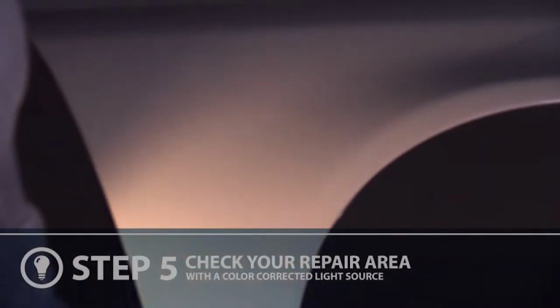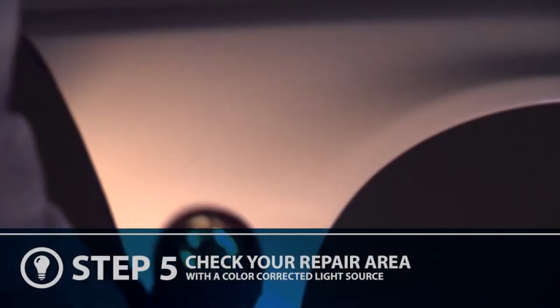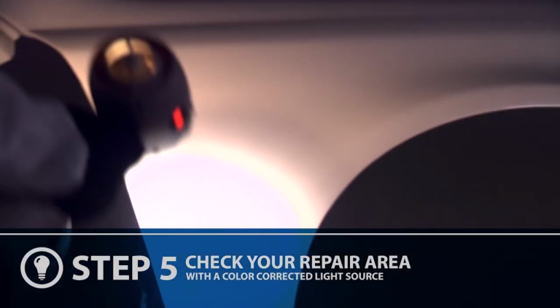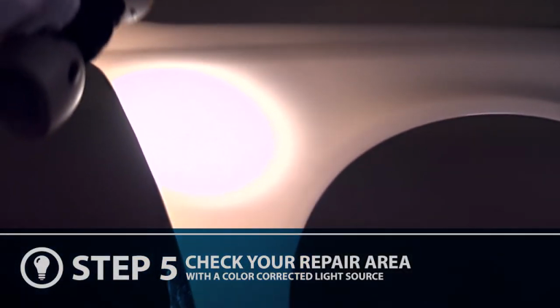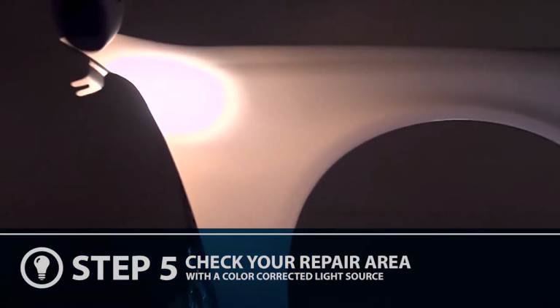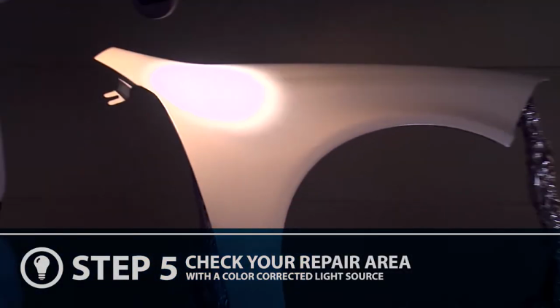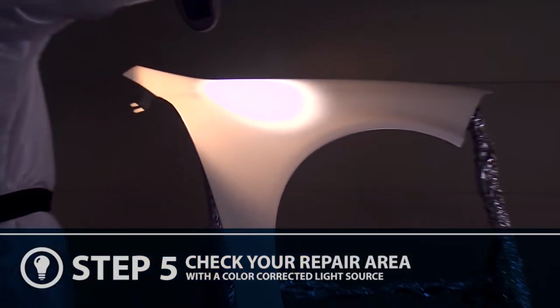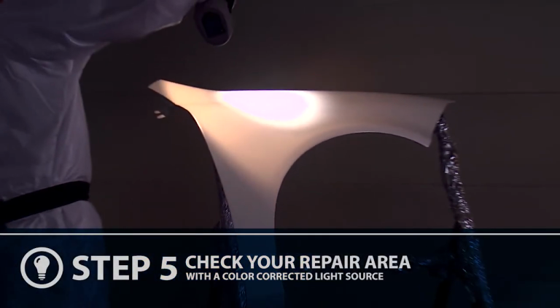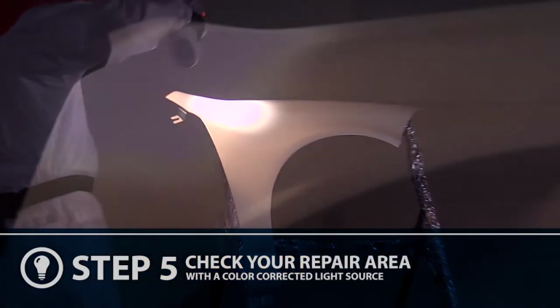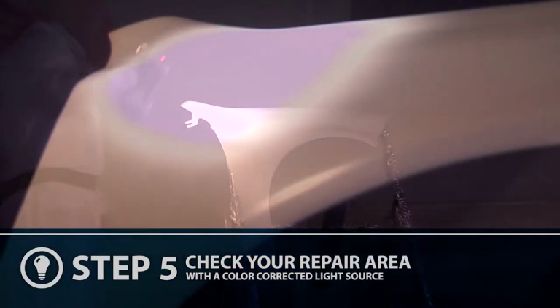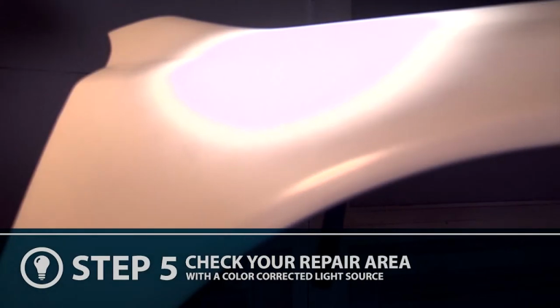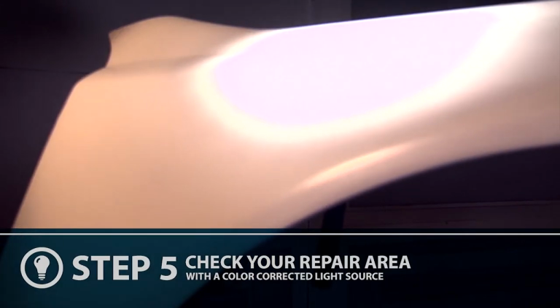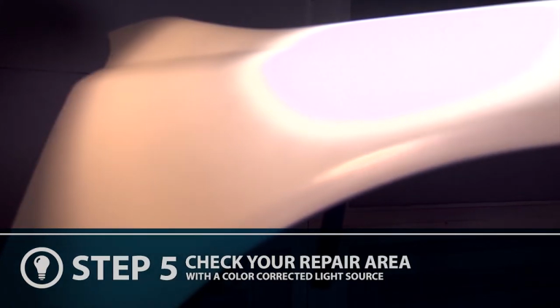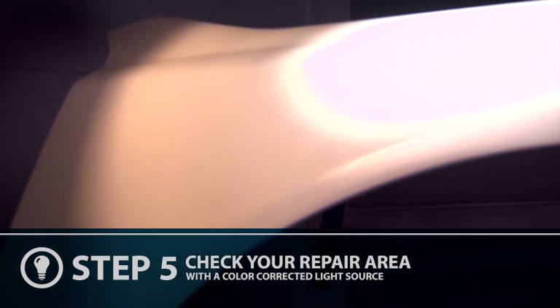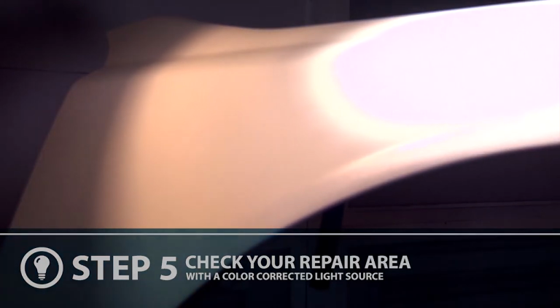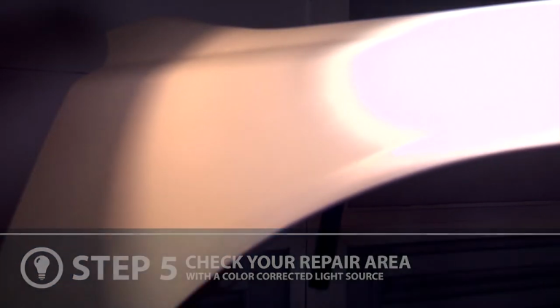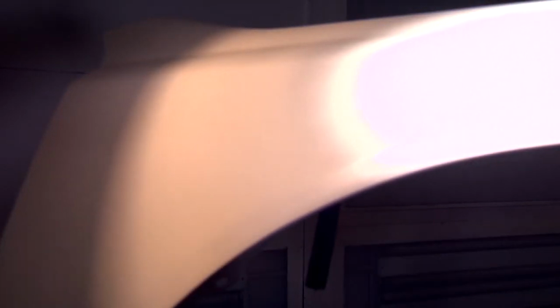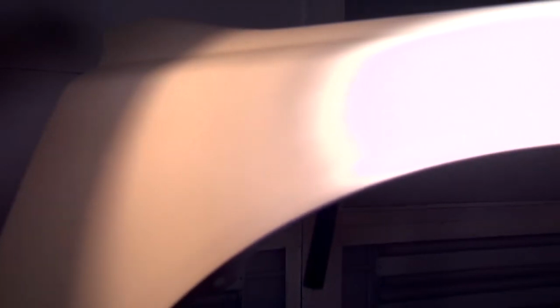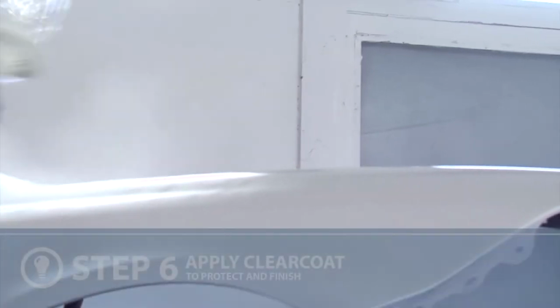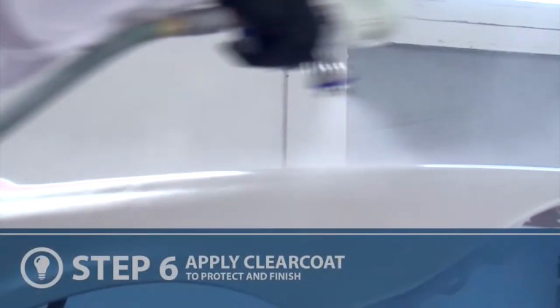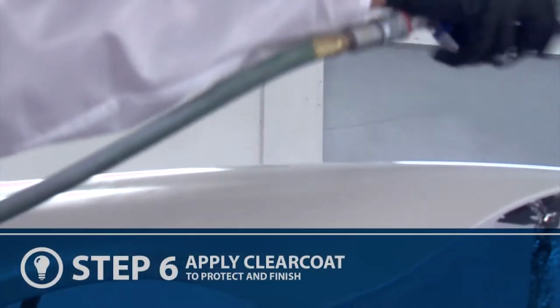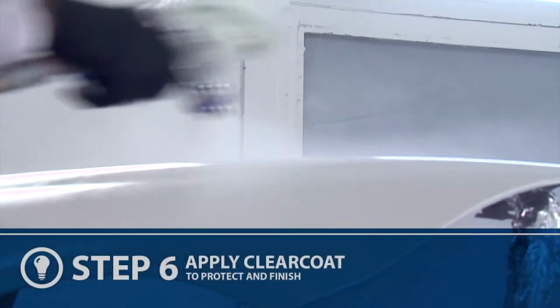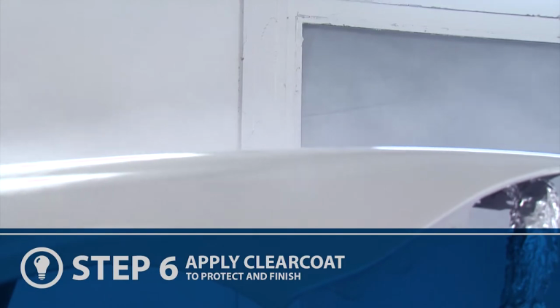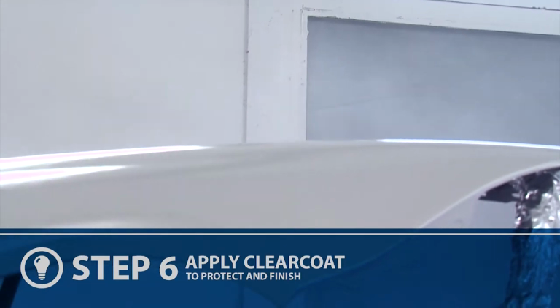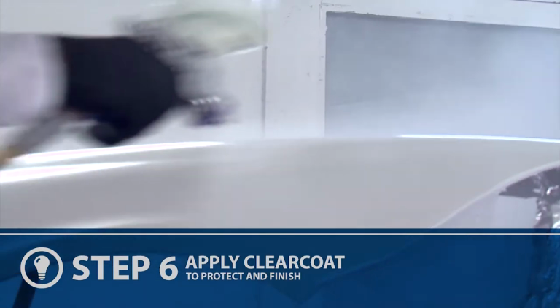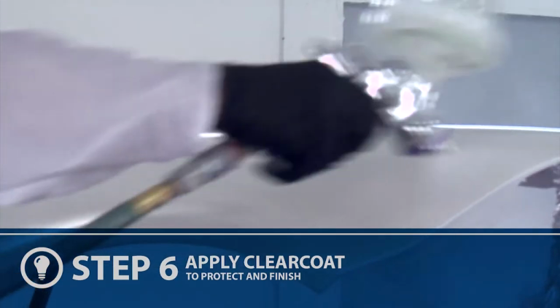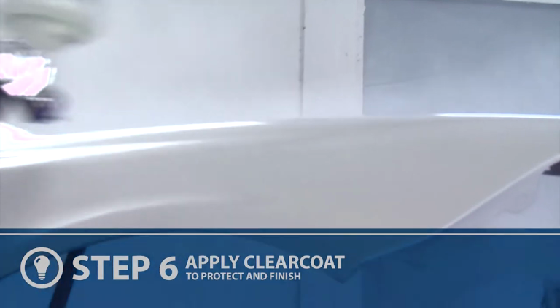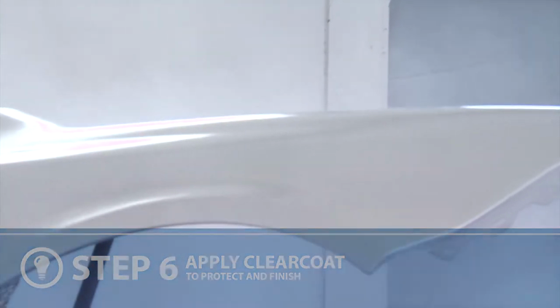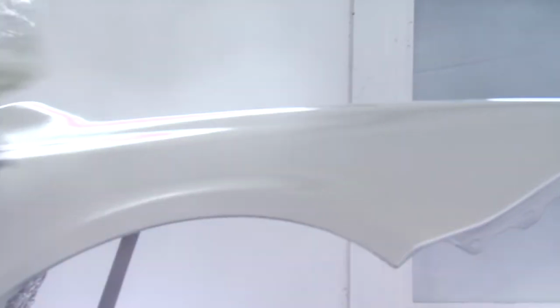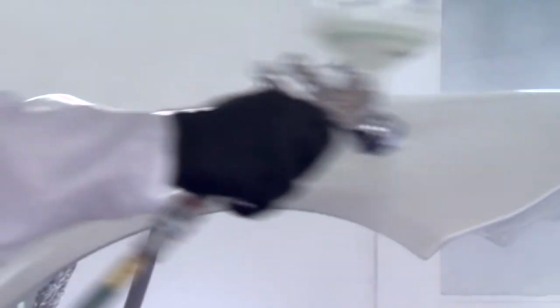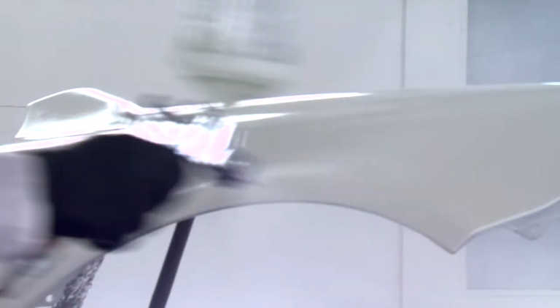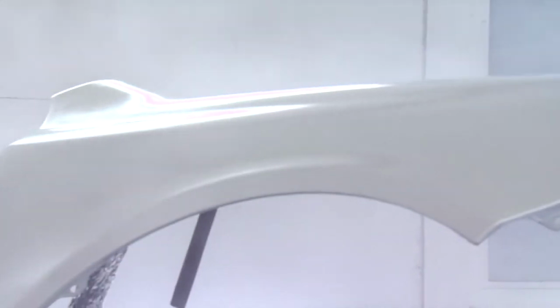Using a color-corrected light source such as the 3M Sun Gun, you can check your repair area to ensure that the blend is not visible. Allow the base coat to fully dehydrate and apply appropriate clear coat.